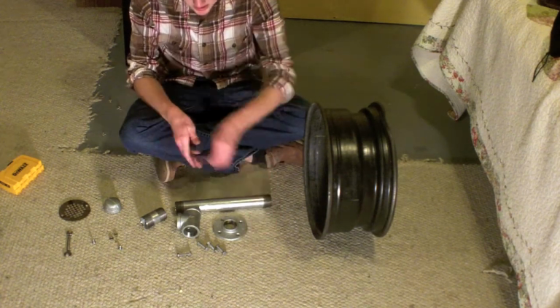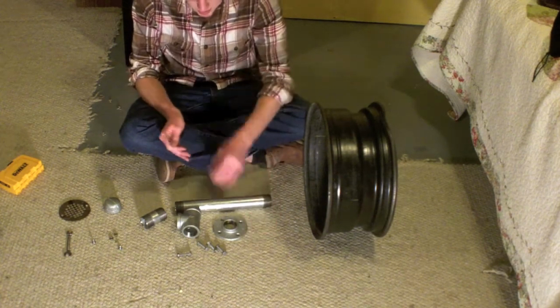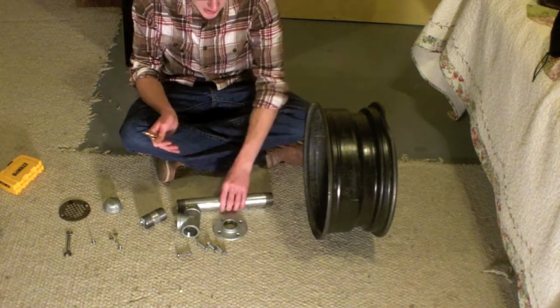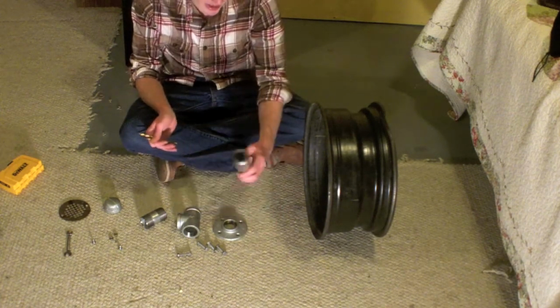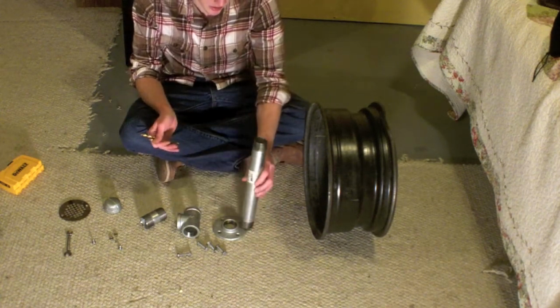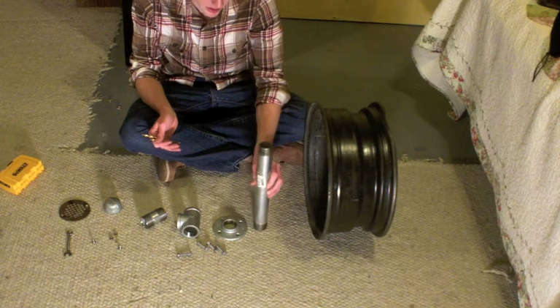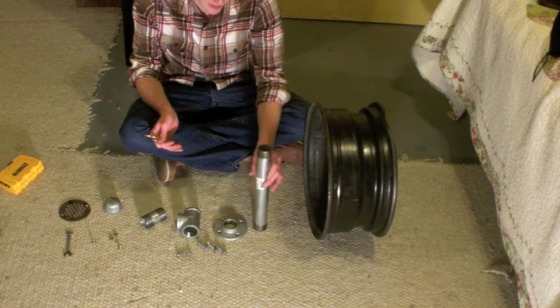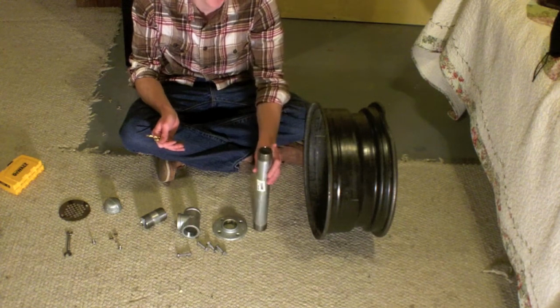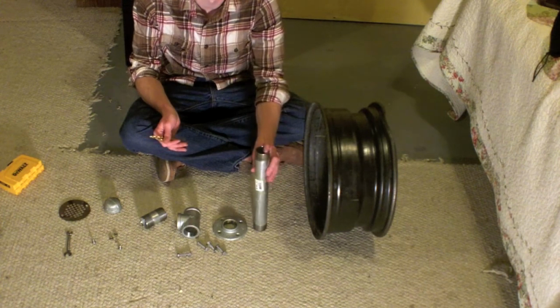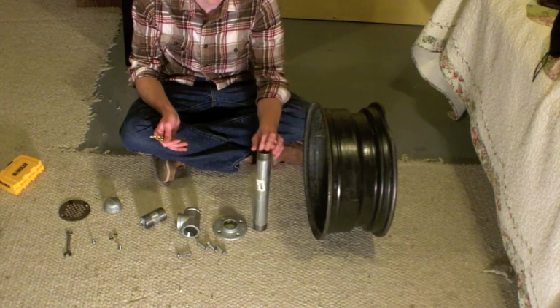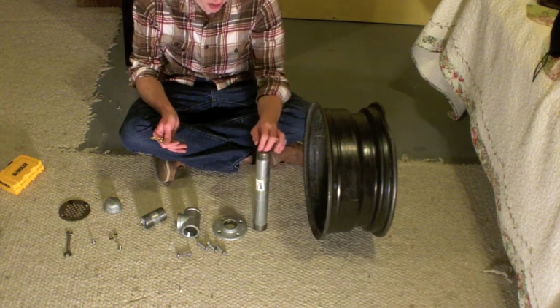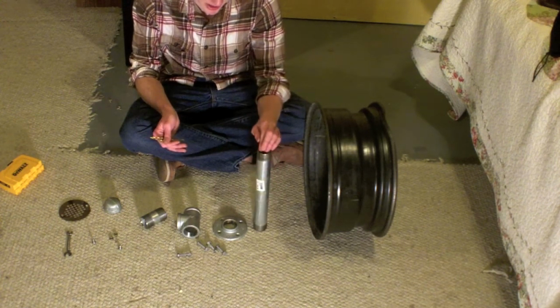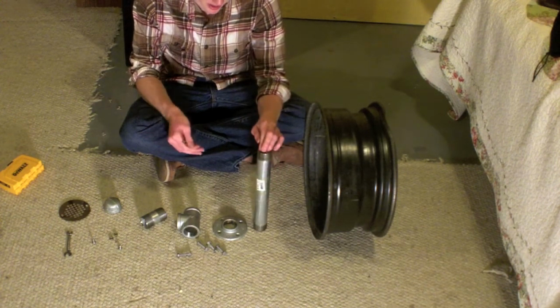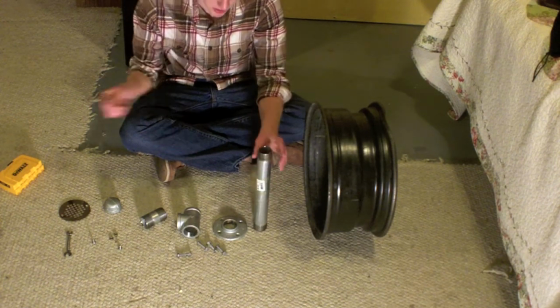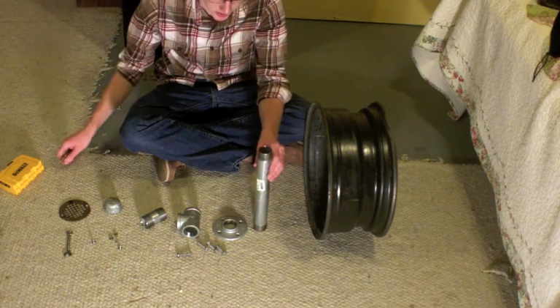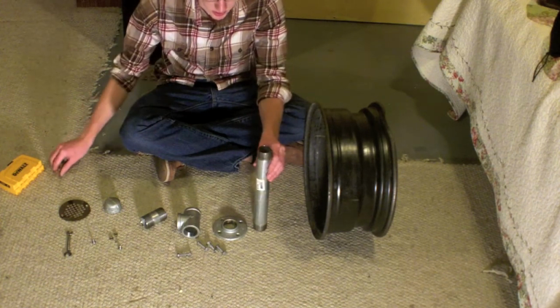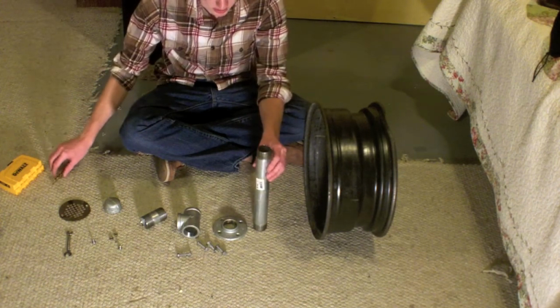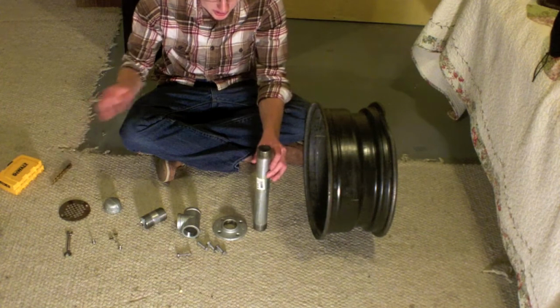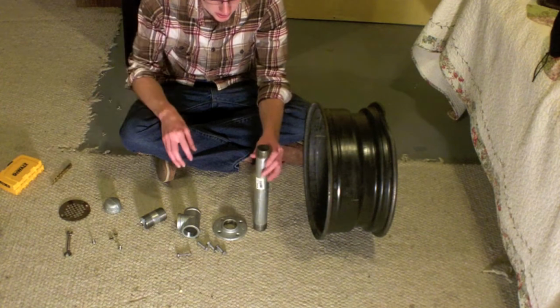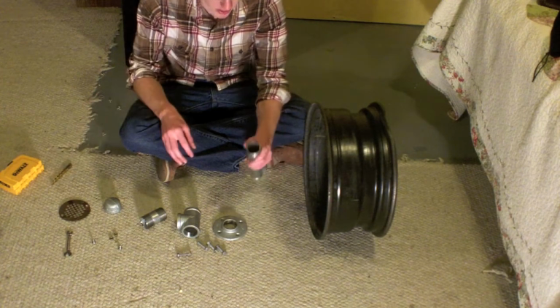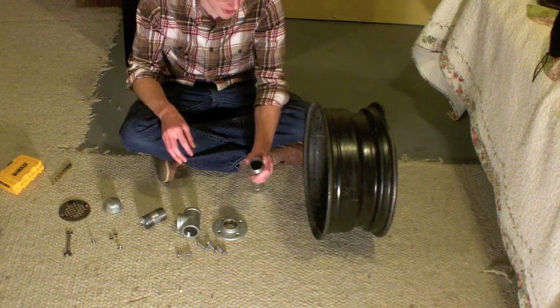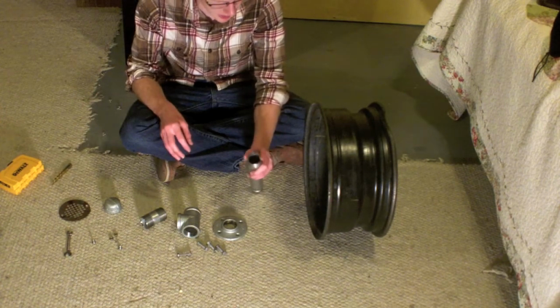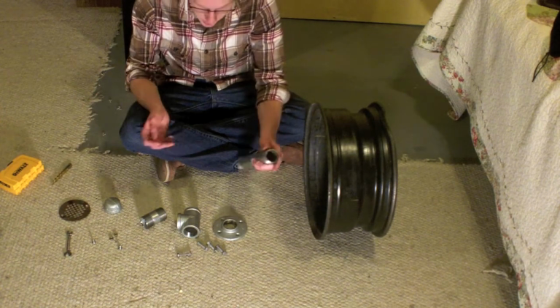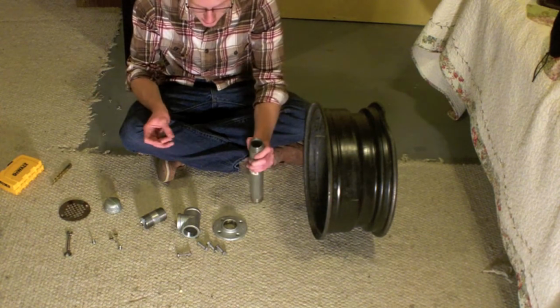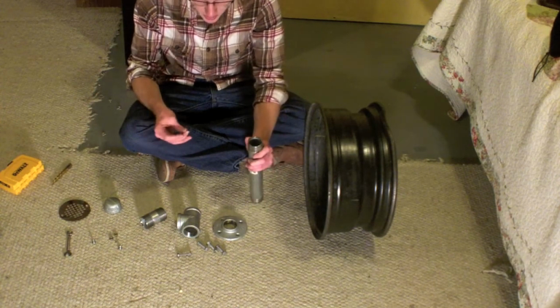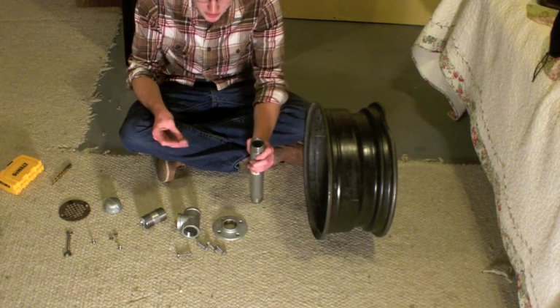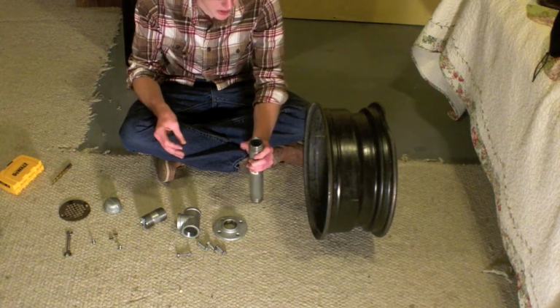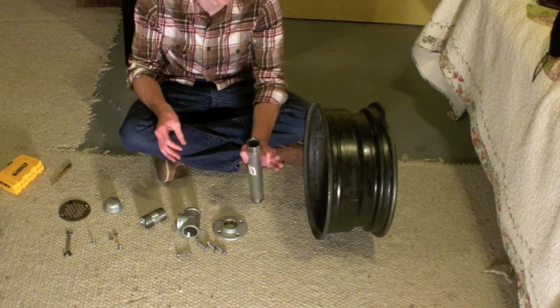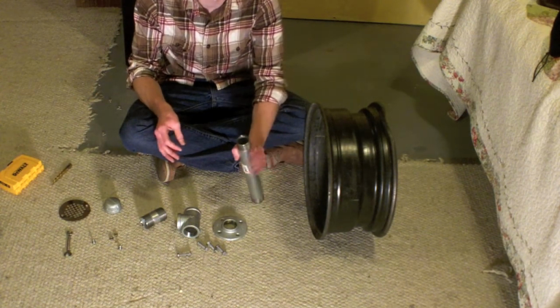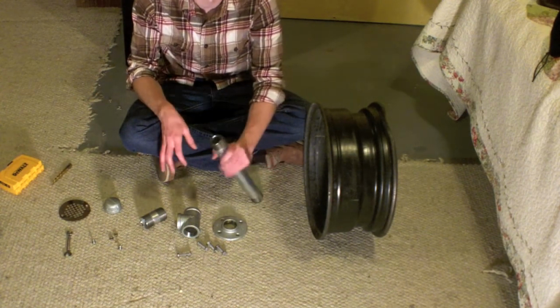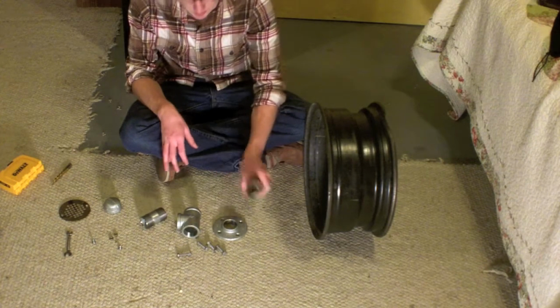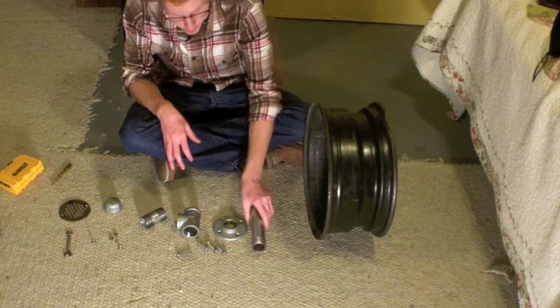I wanted to get an inch and a half to two inch pipe, but the largest they had at the hardware store I went to was one and a quarter inch. So I just stuck with that and it works fine, but if you could get a little bit bigger one it definitely wouldn't hurt.